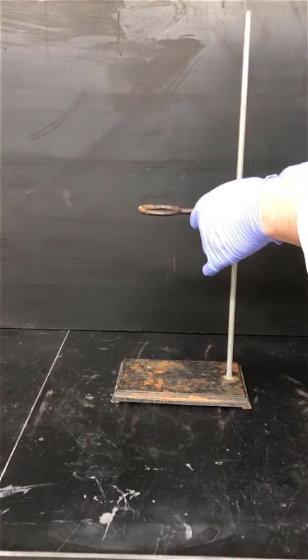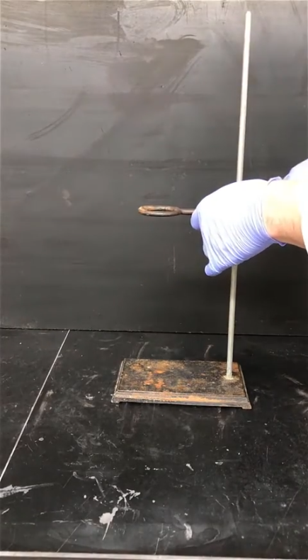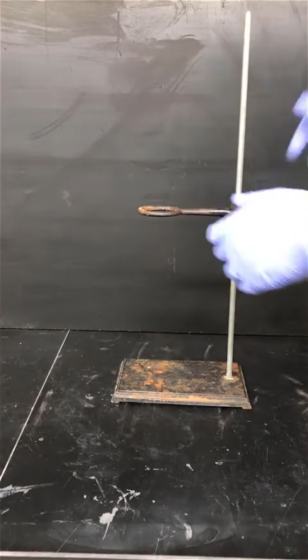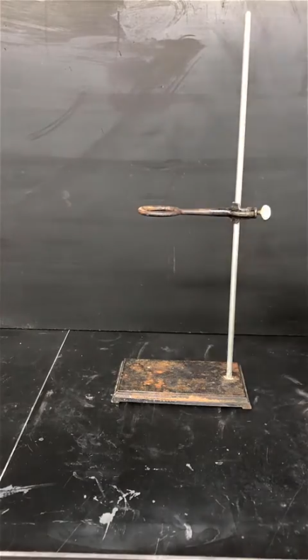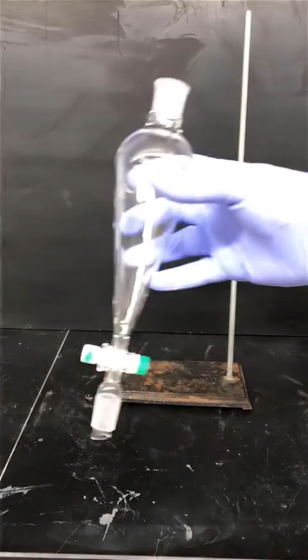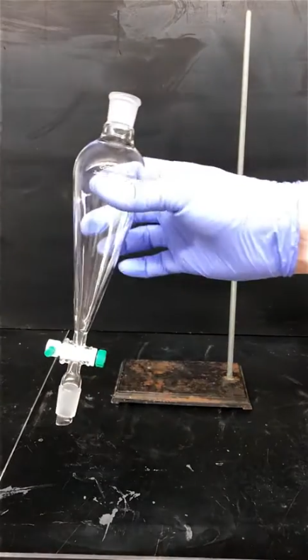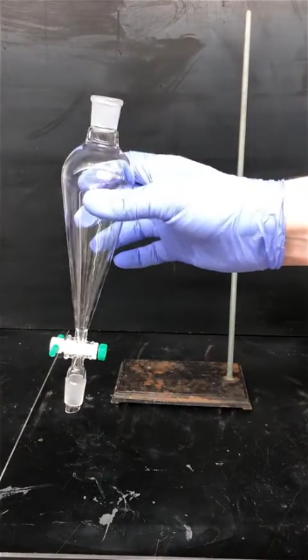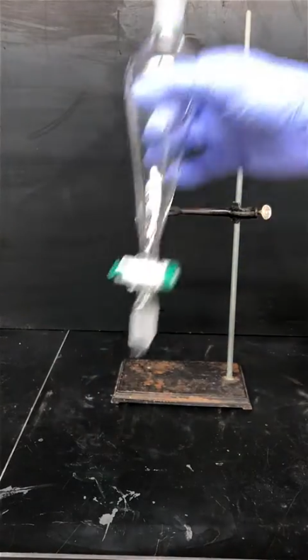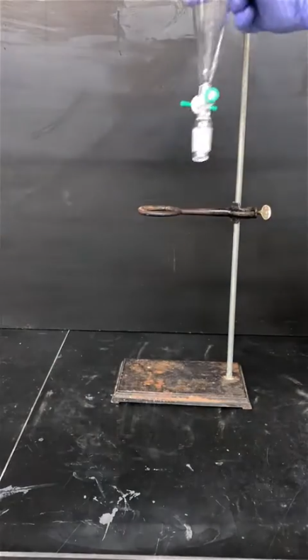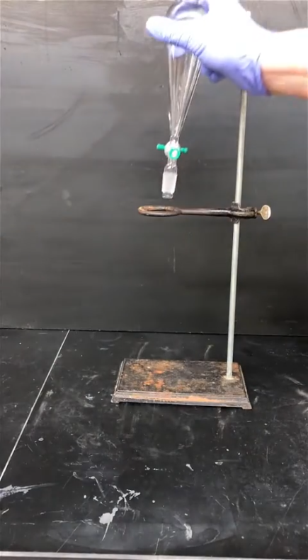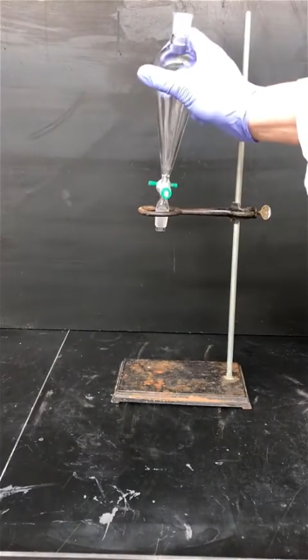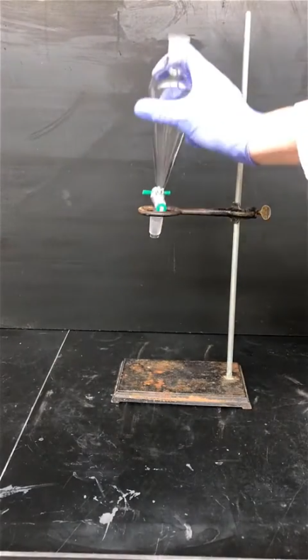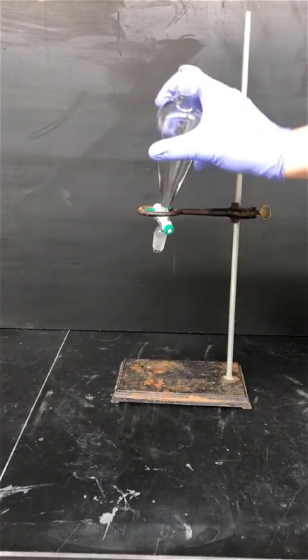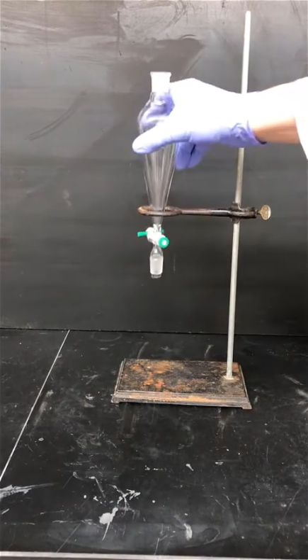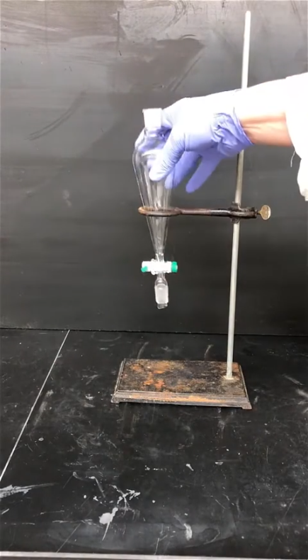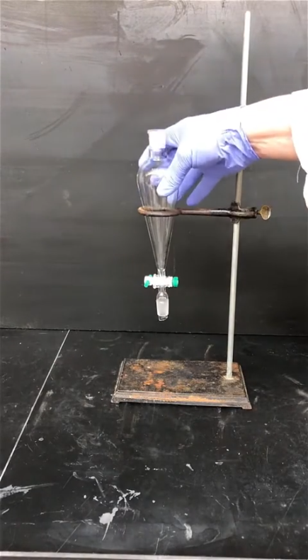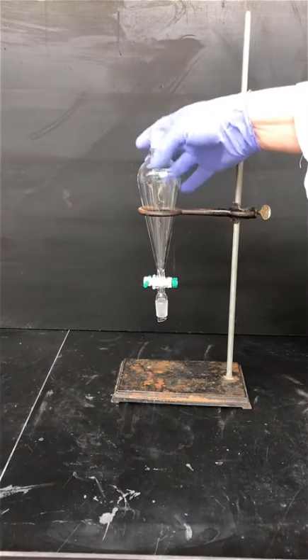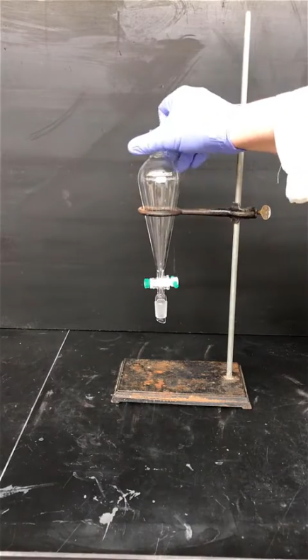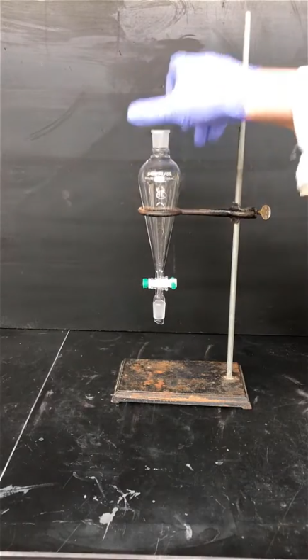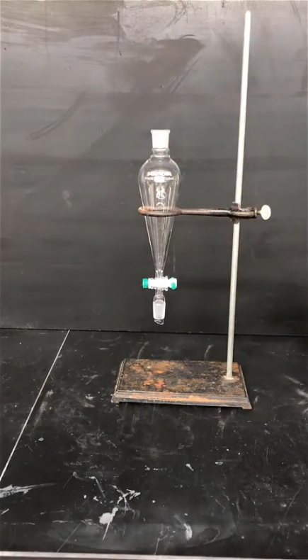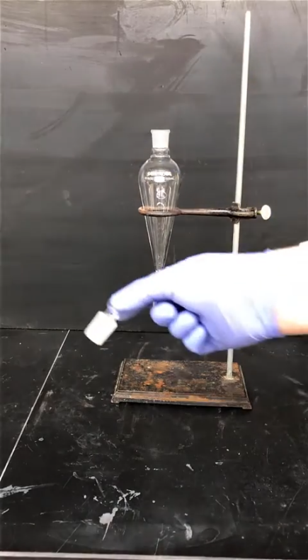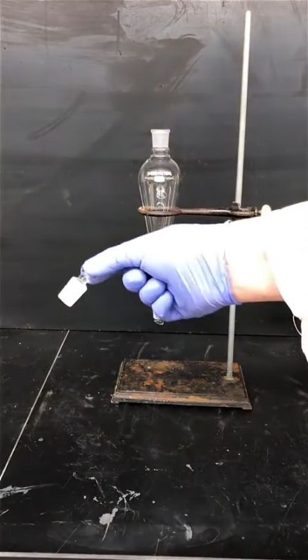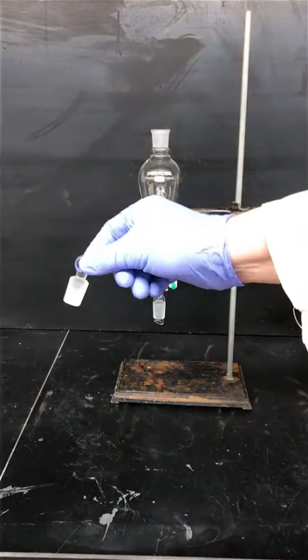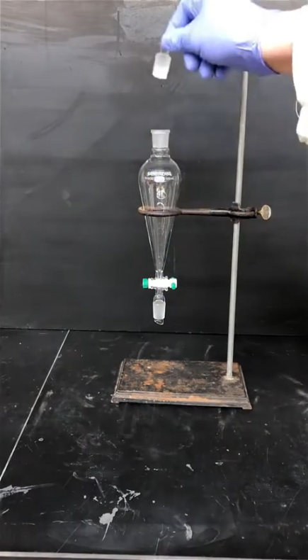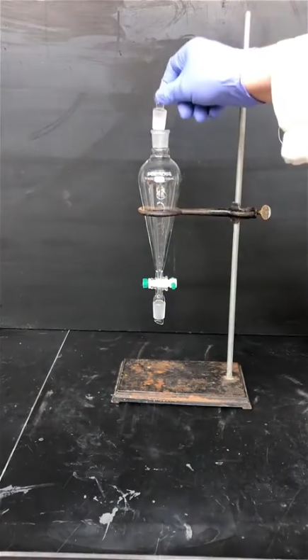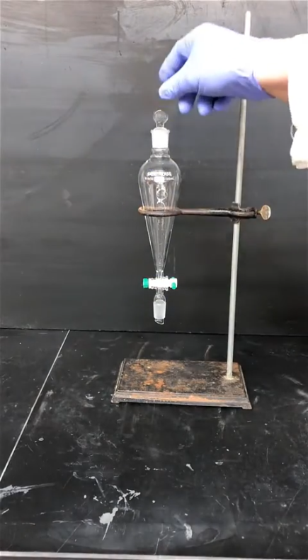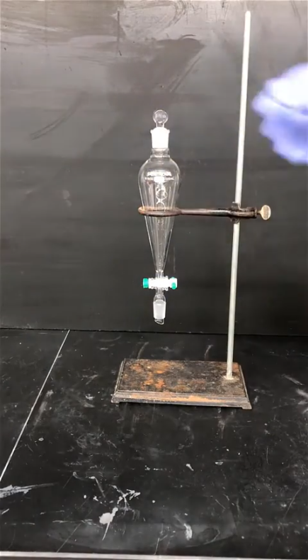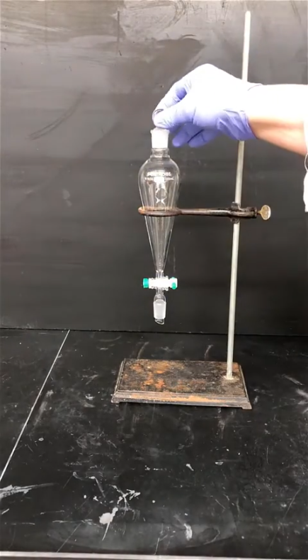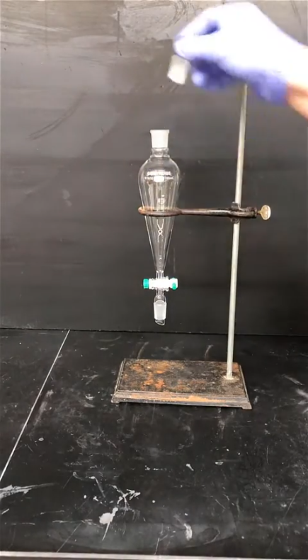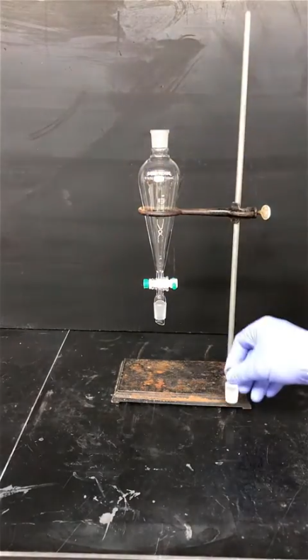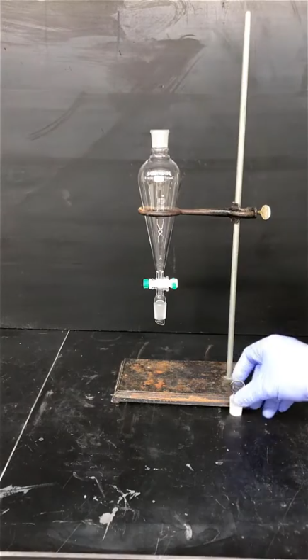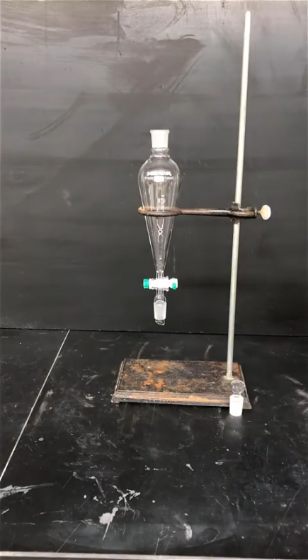Get a ring stand and a ring that's appropriately sized for your separatory funnel. Clamp the ring on the ring stand and then take your separatory funnel and make sure it fits — it should rest comfortably in the ring. You should have a stopper that goes on top of the separatory funnel; make sure you locate that.